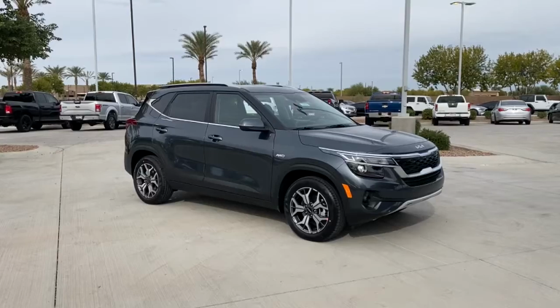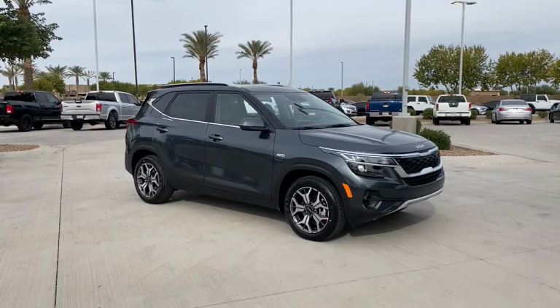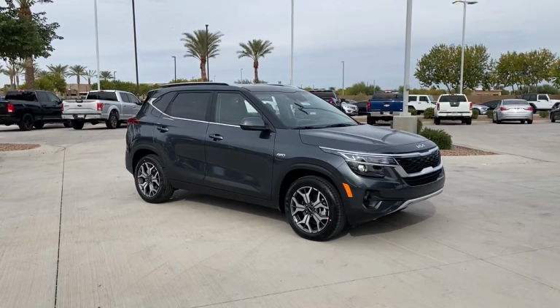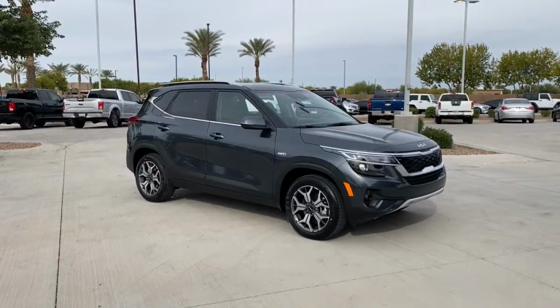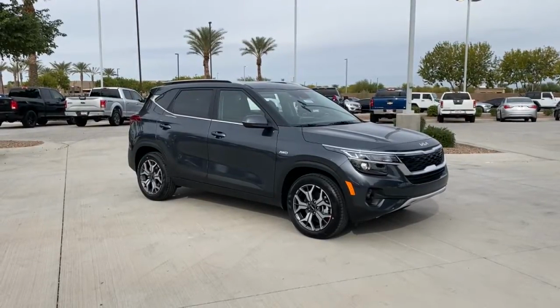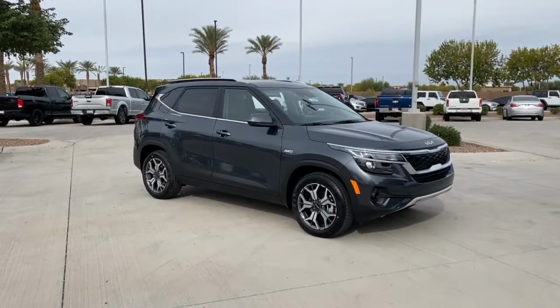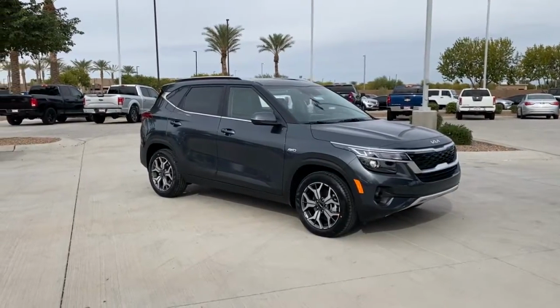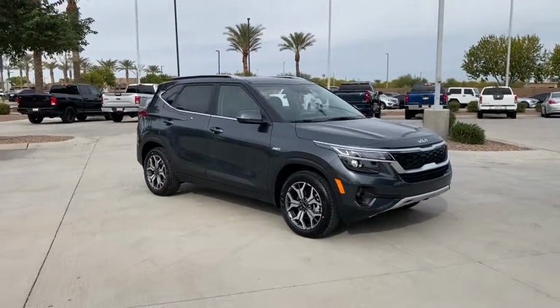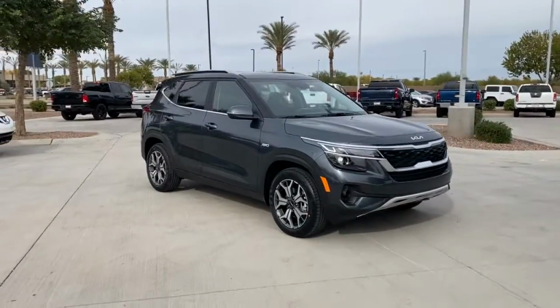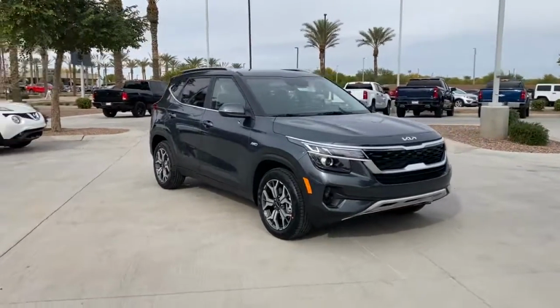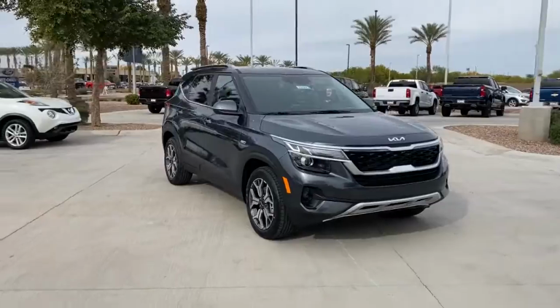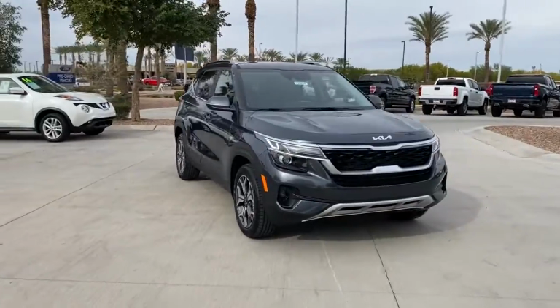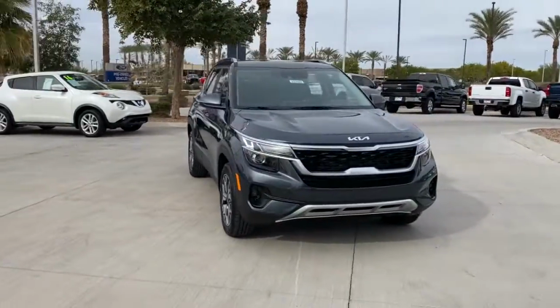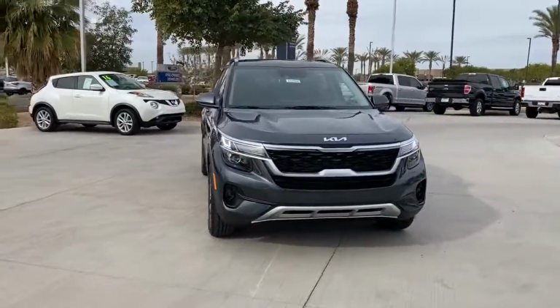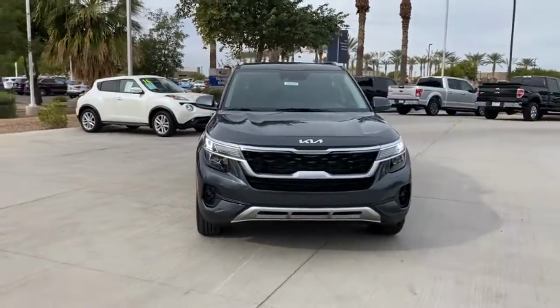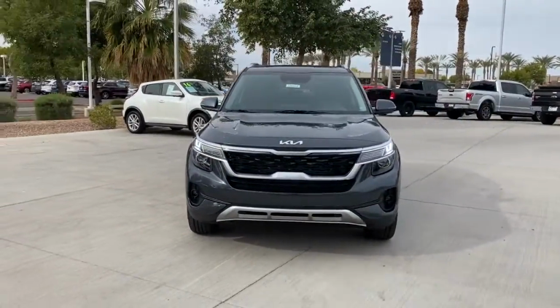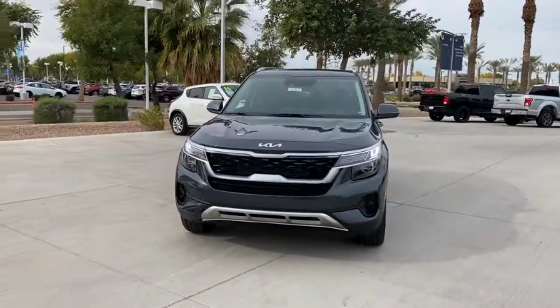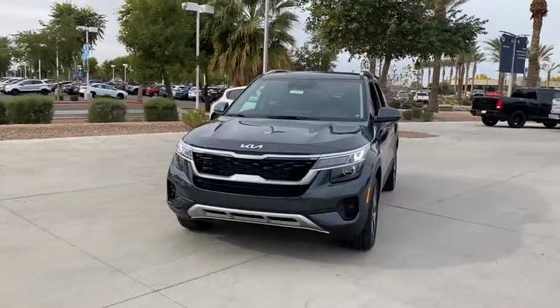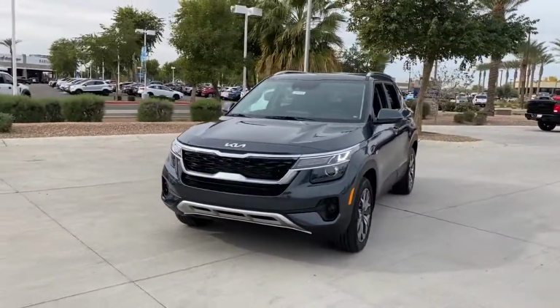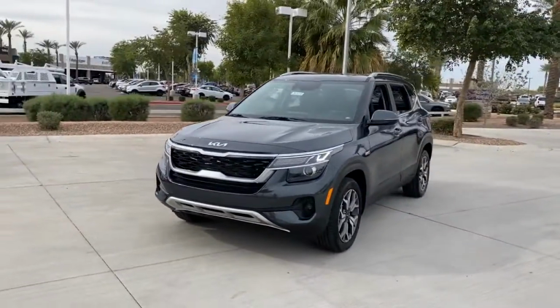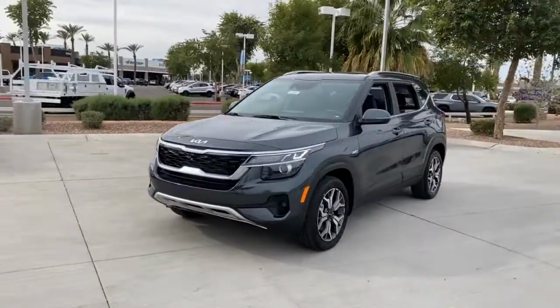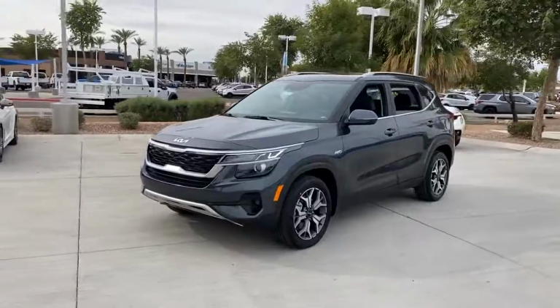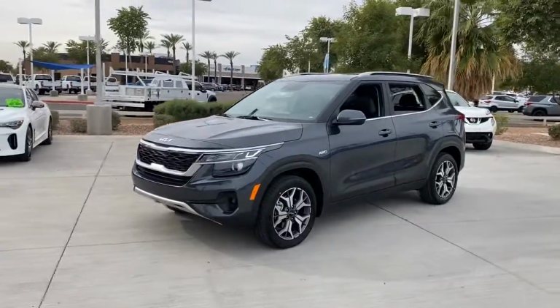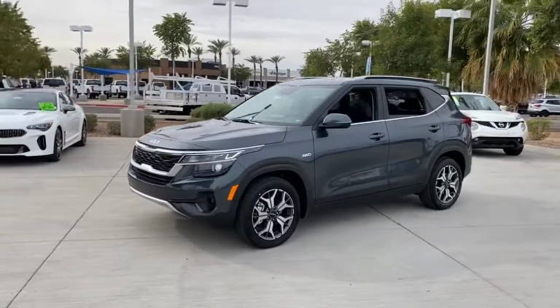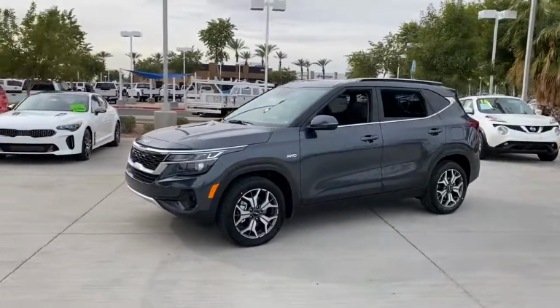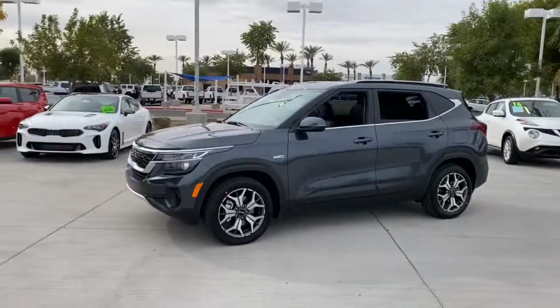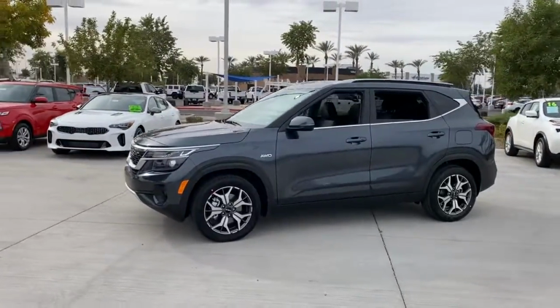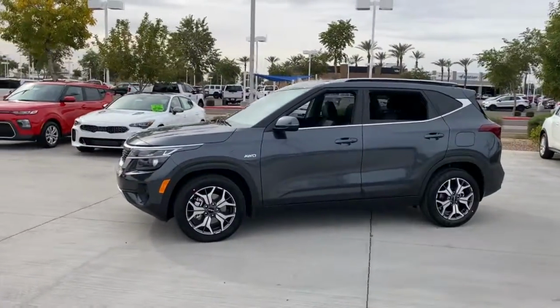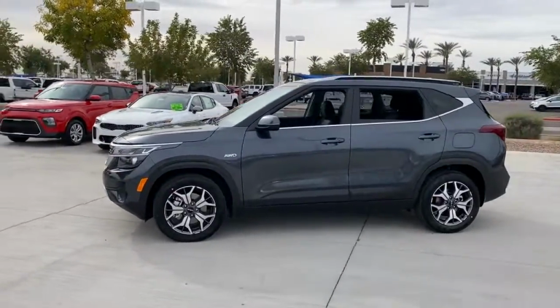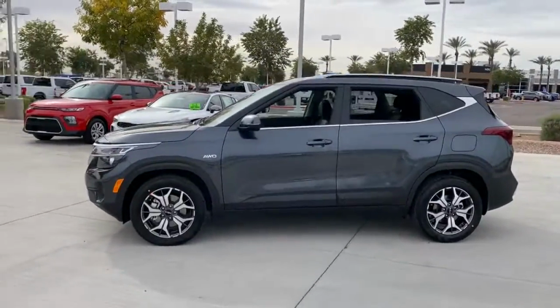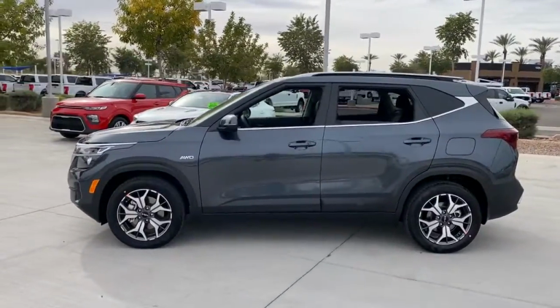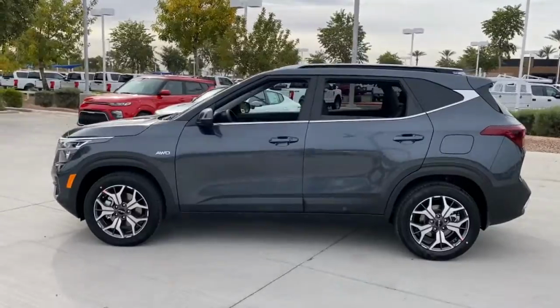Enjoy the view of this 2022 Kia Seltos — the small SUV that offers bold style, nimble handling, desirable tech, and efficient practicality at an exceptional value.